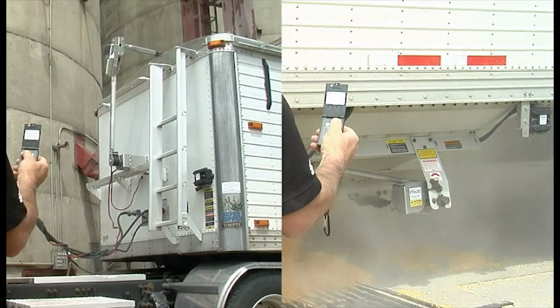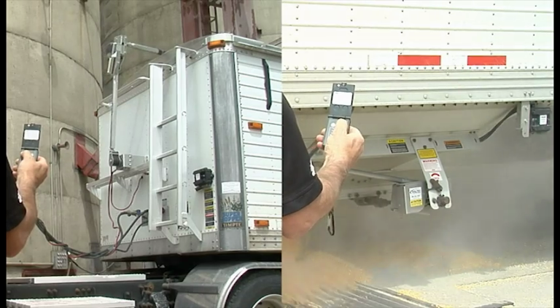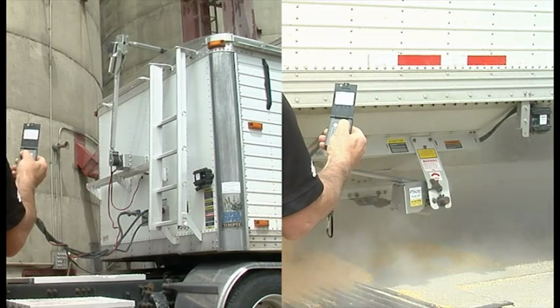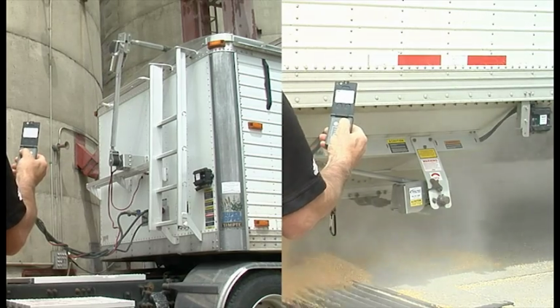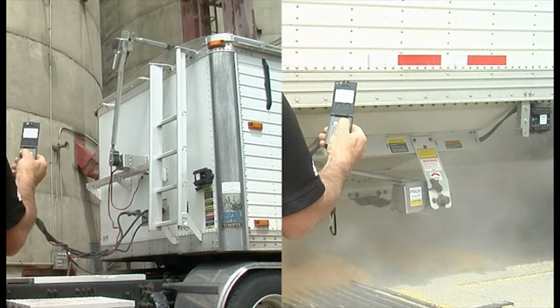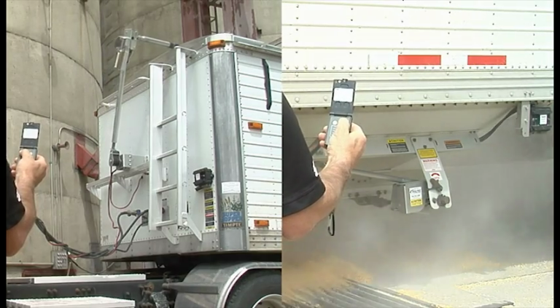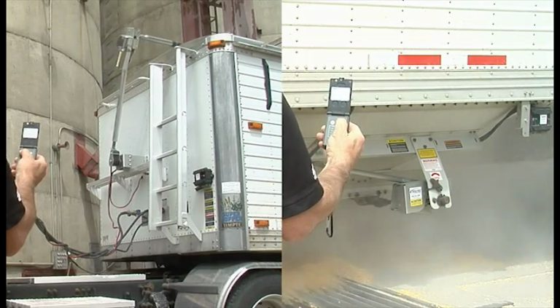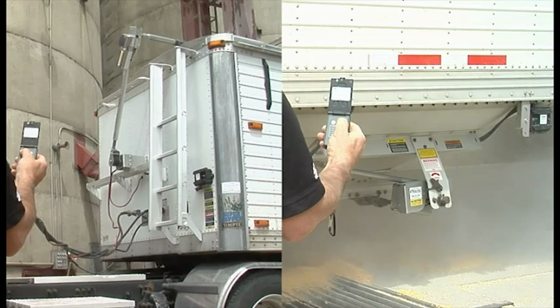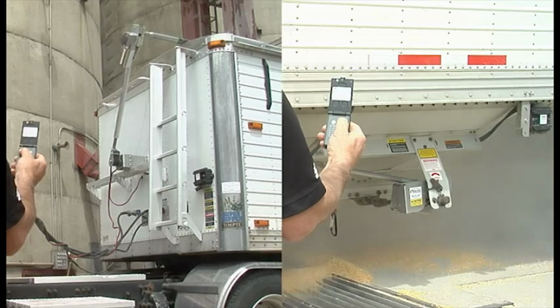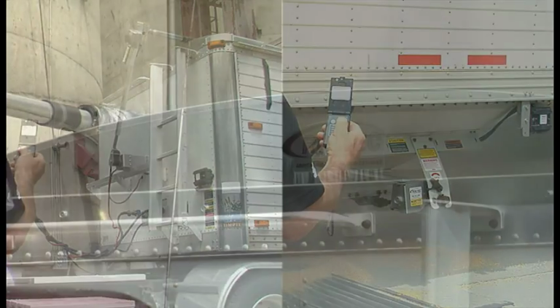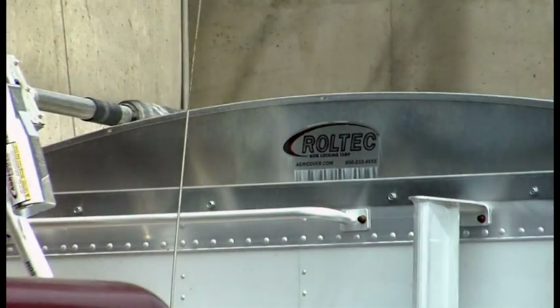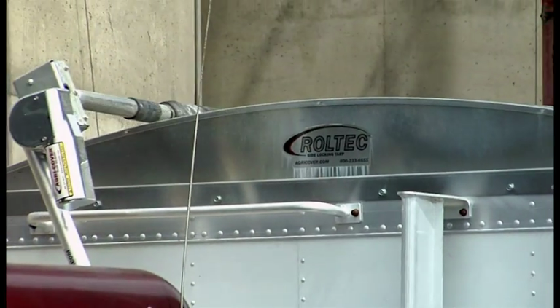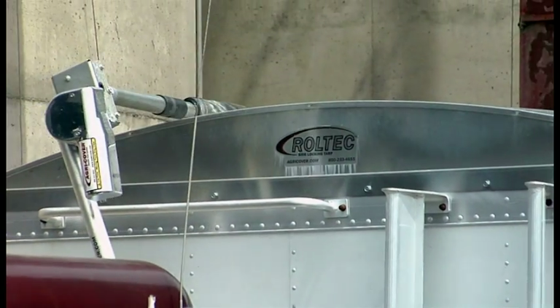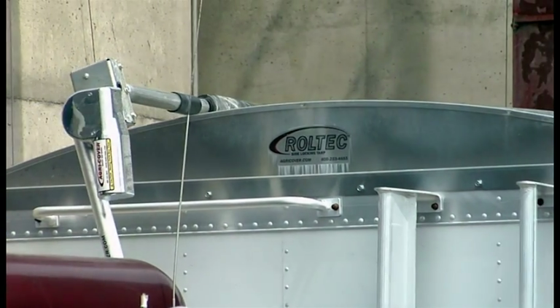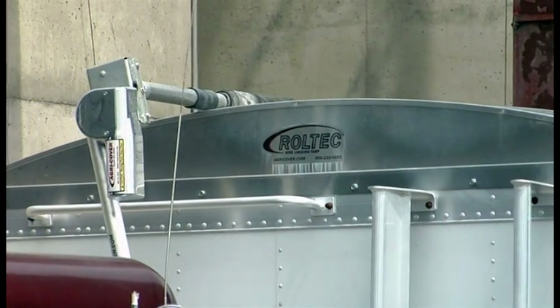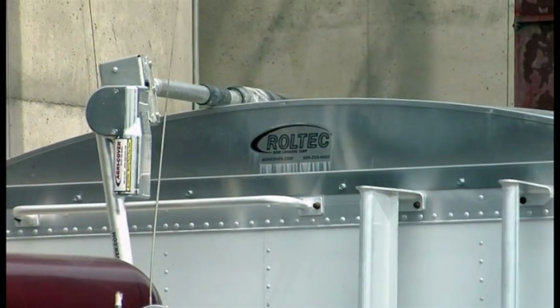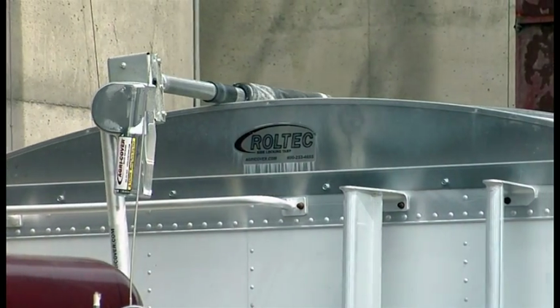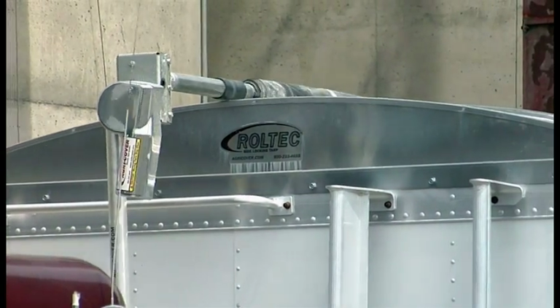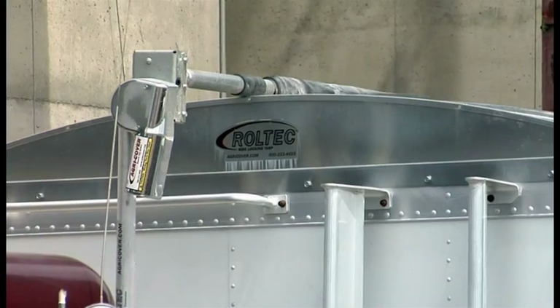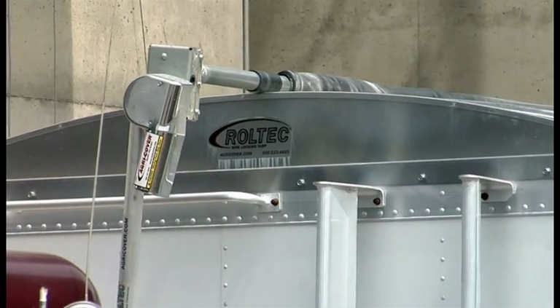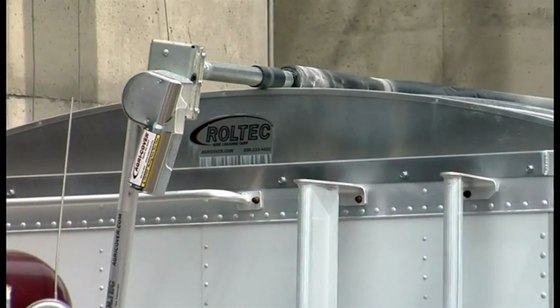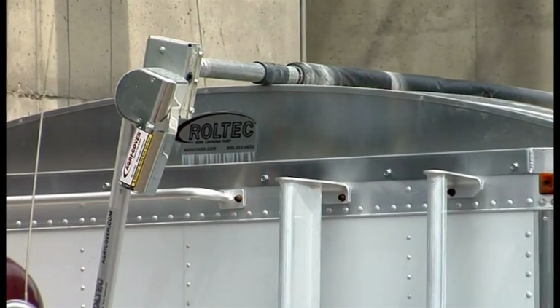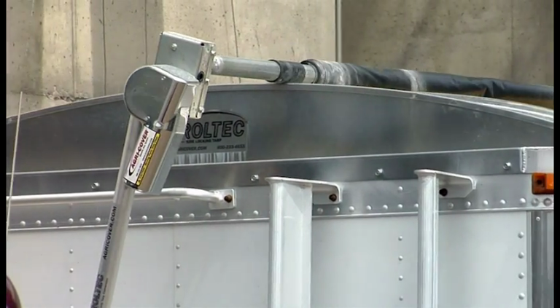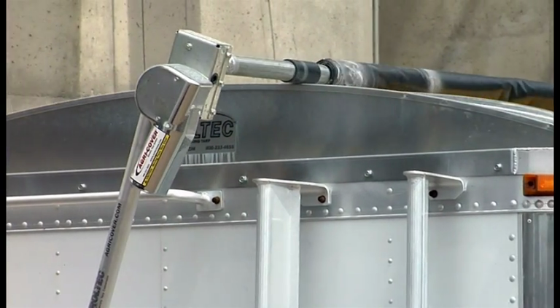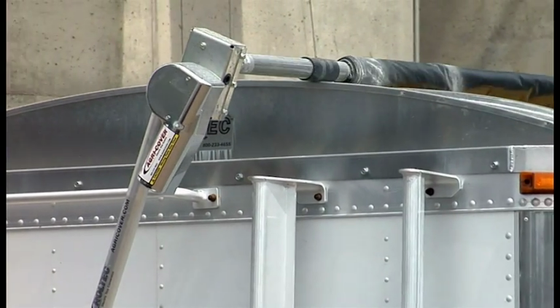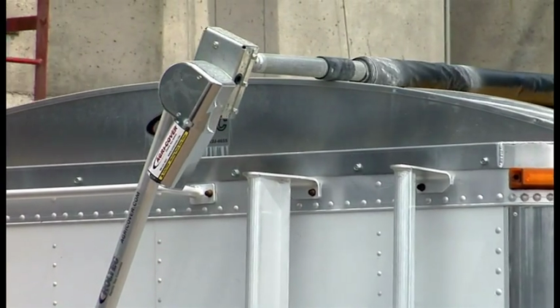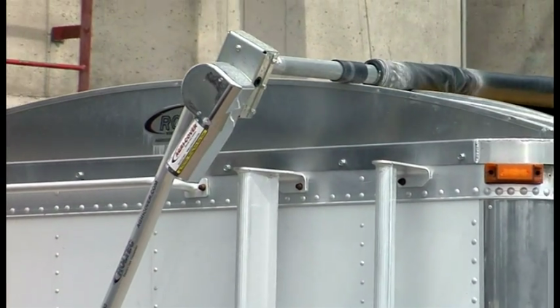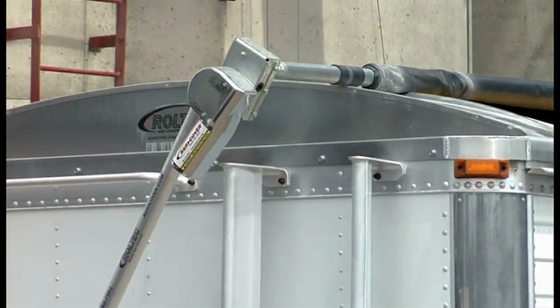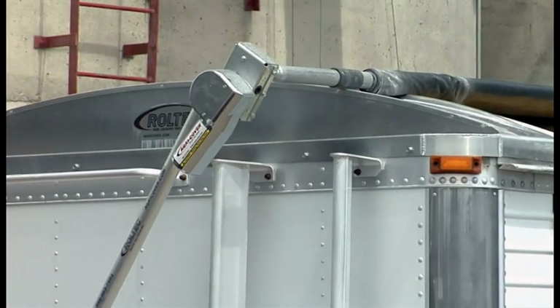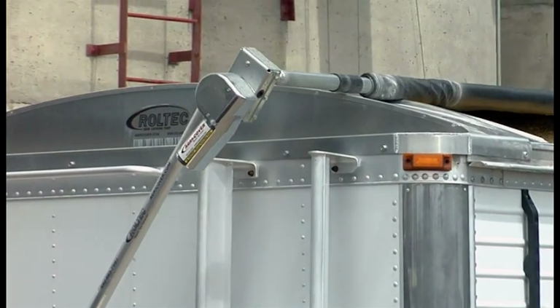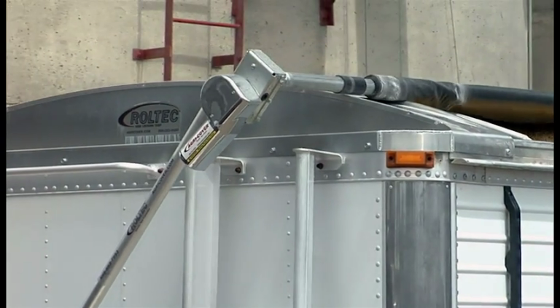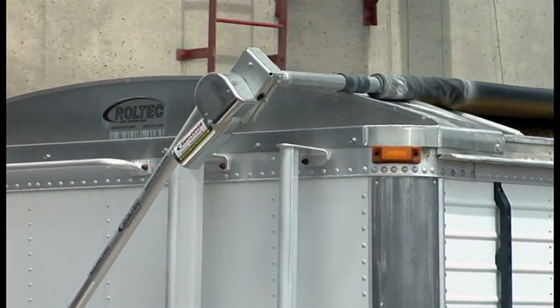Simply hold down the button to operate and release it to stop at any point. The Roltec electric tarp conversion notably reduces fatigue from operating the system manually and makes your daily operations safer by preventing unnecessary injuries.